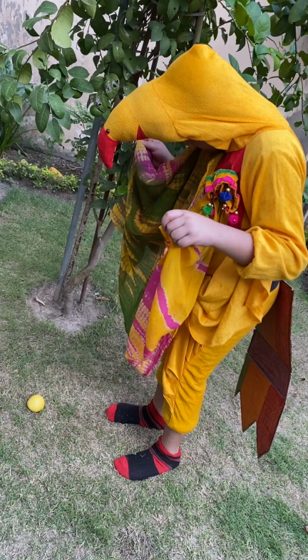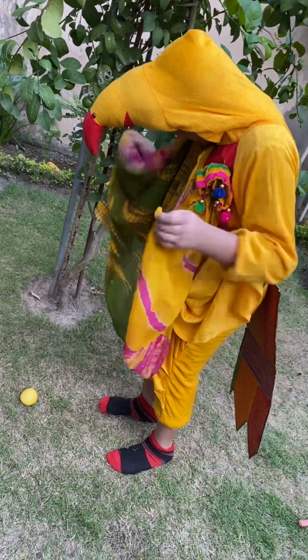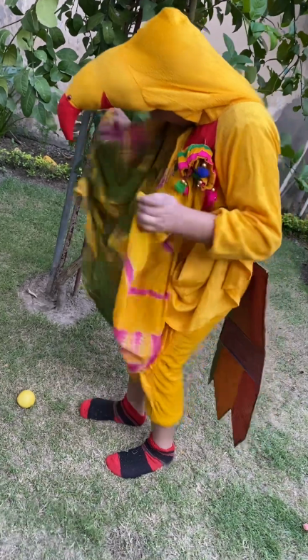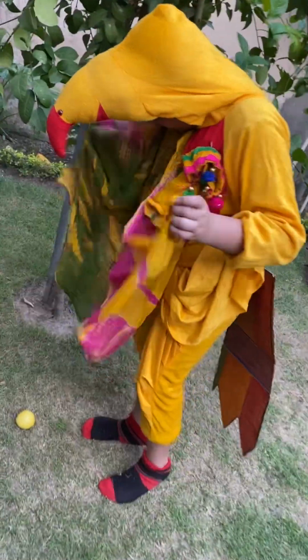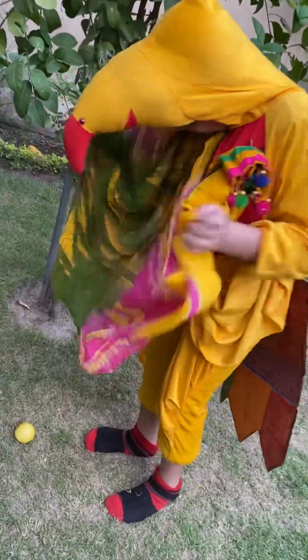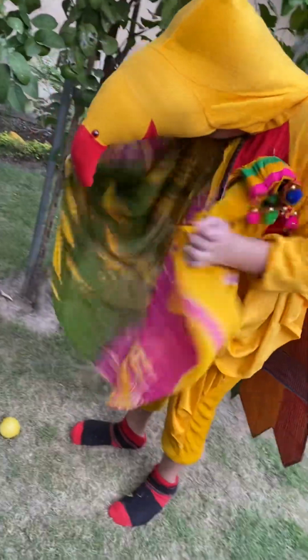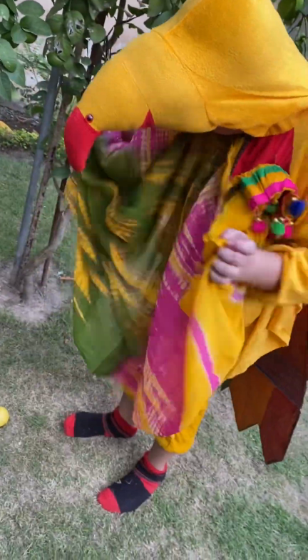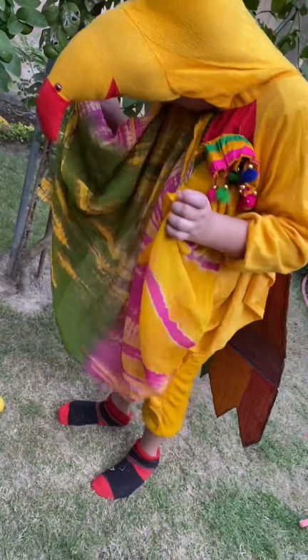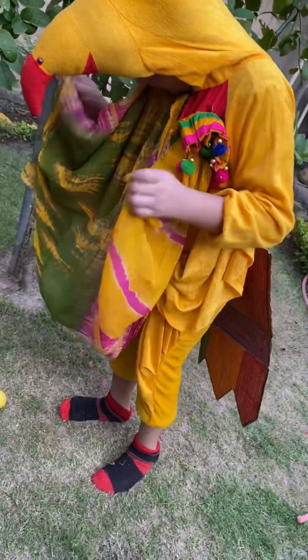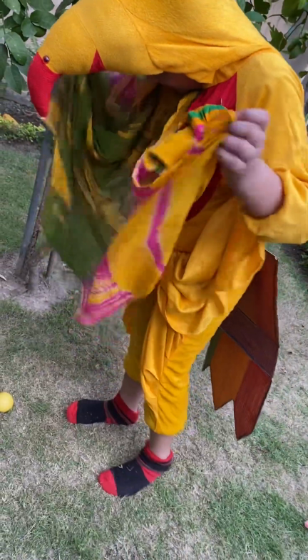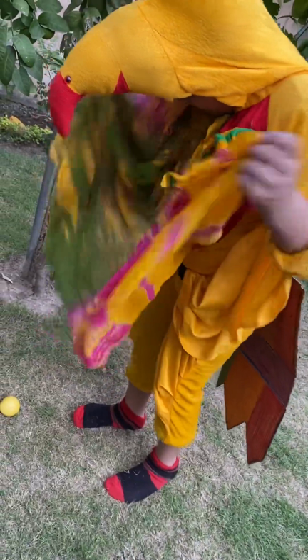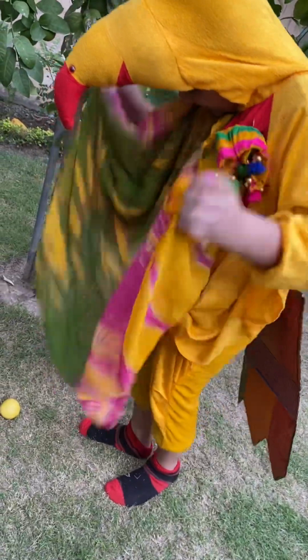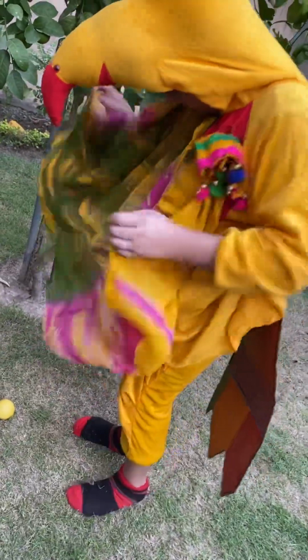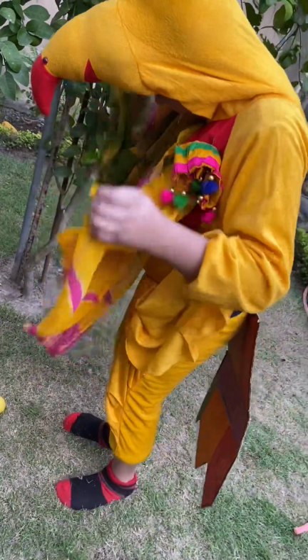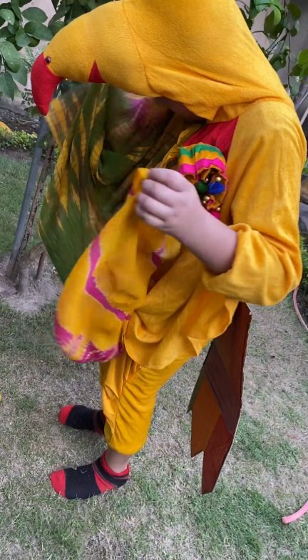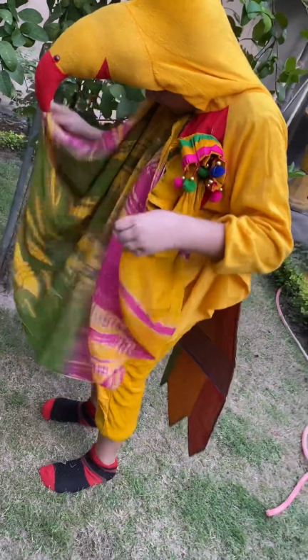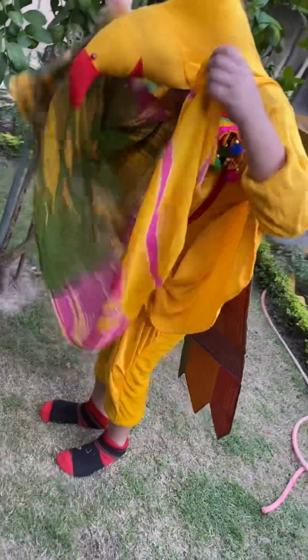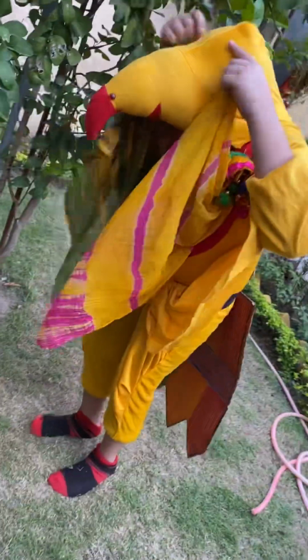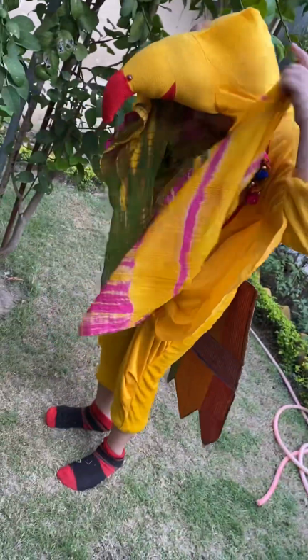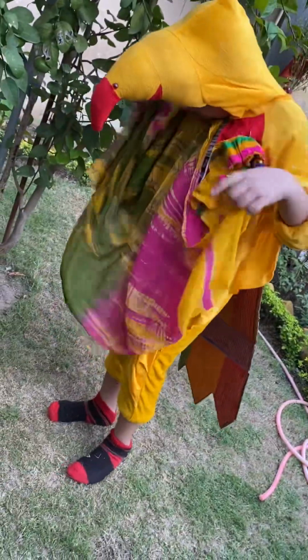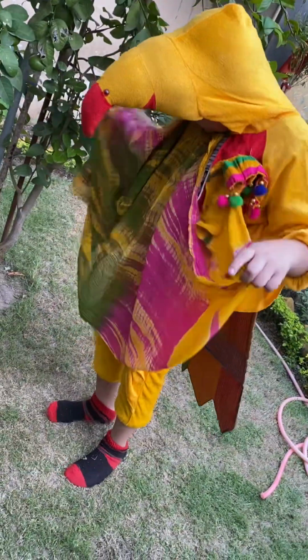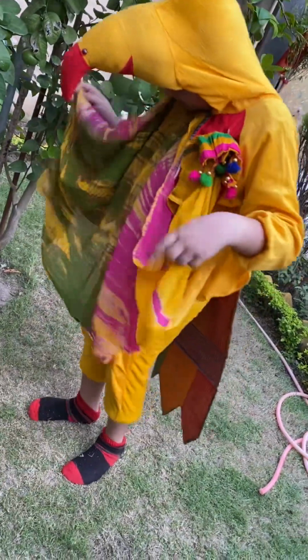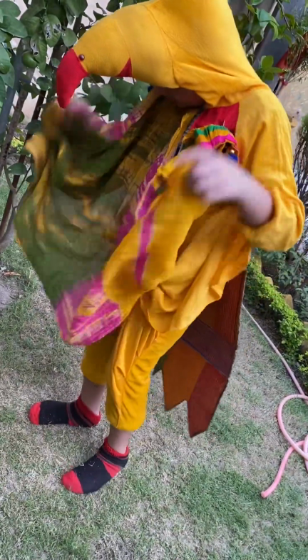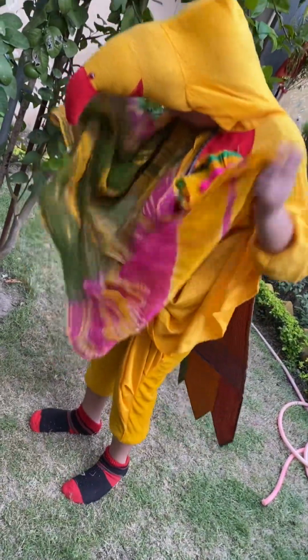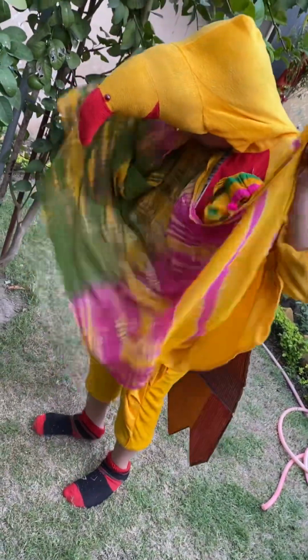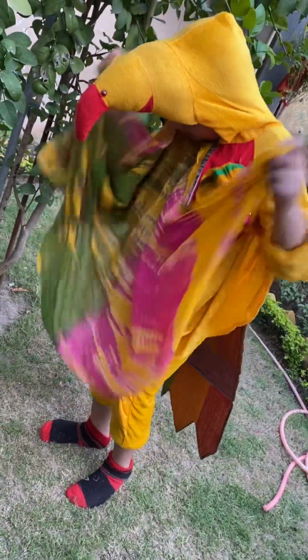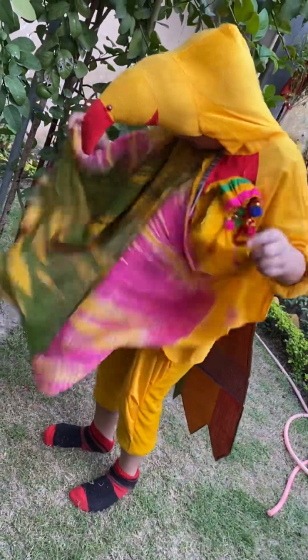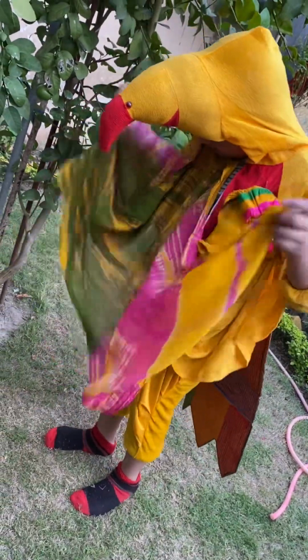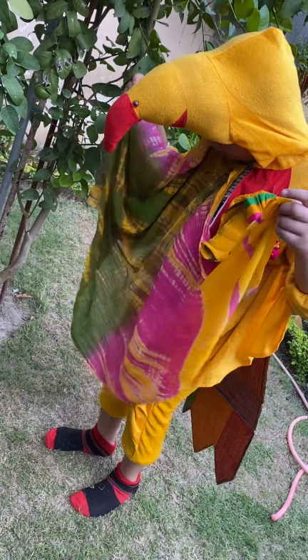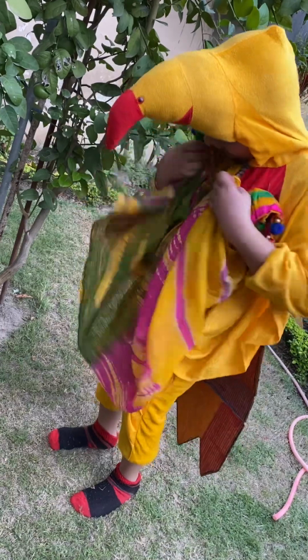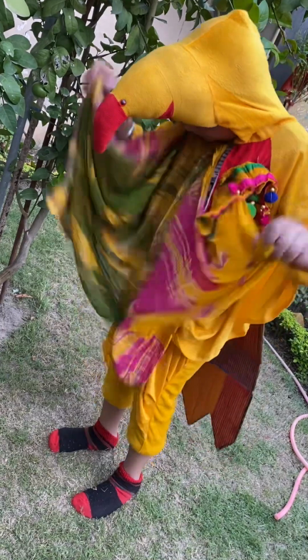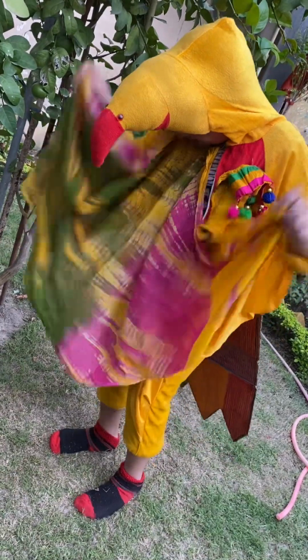Hello everyone! I am a bird — a beautiful colored bird! I am a bird because I can fly!